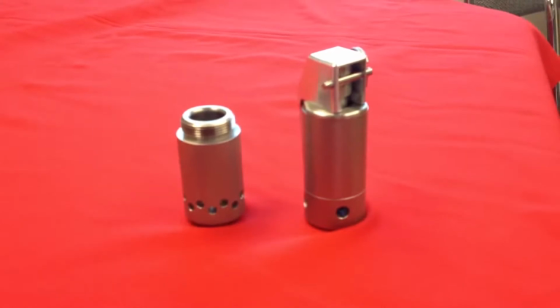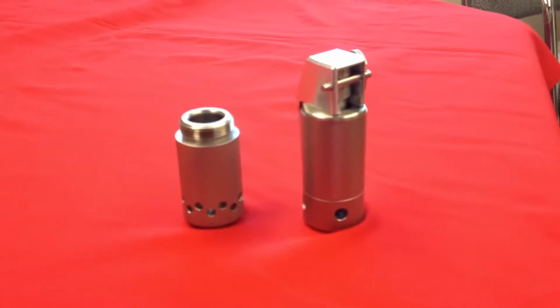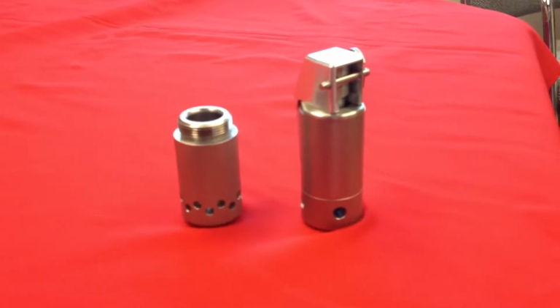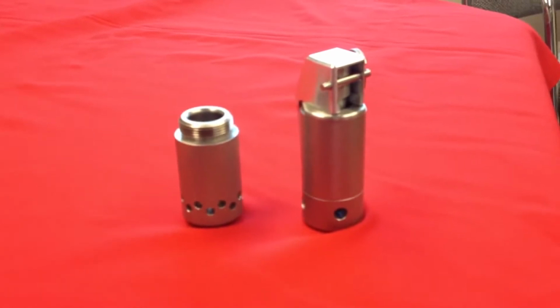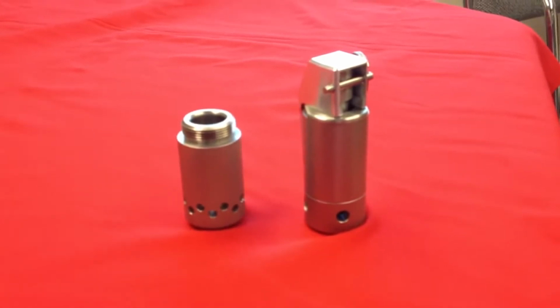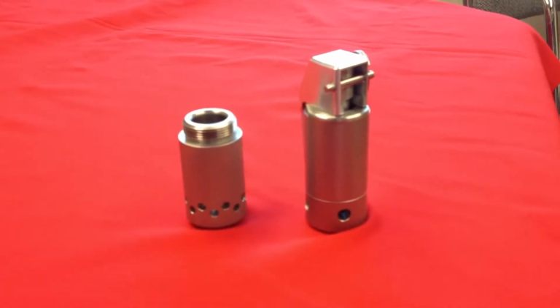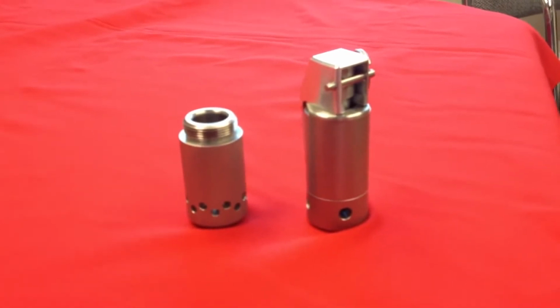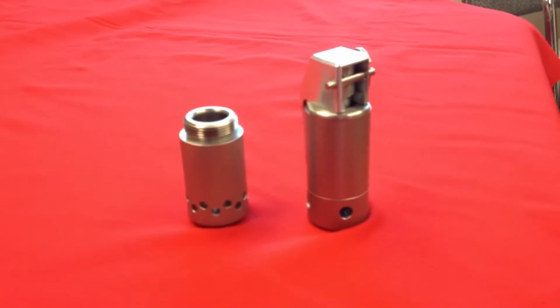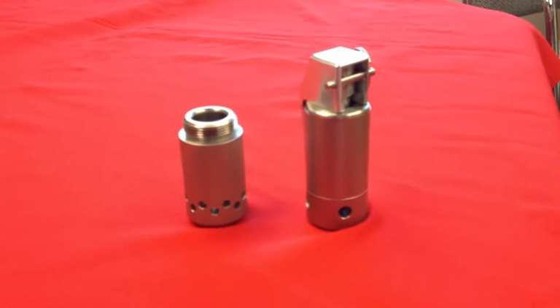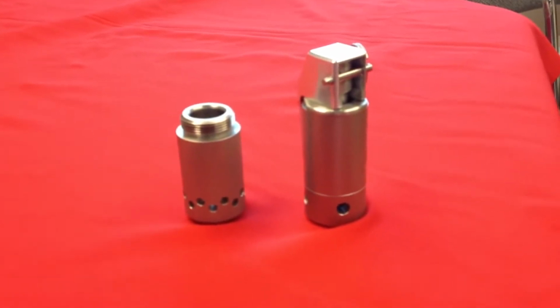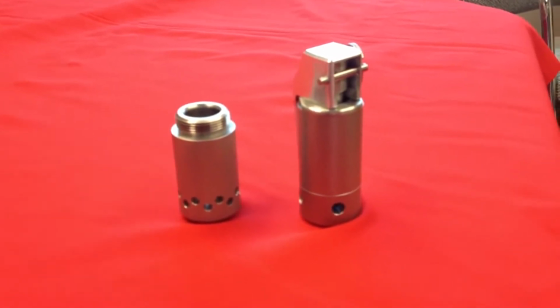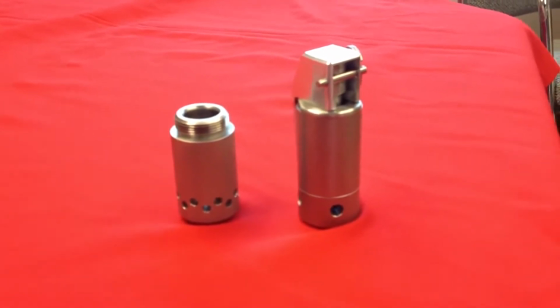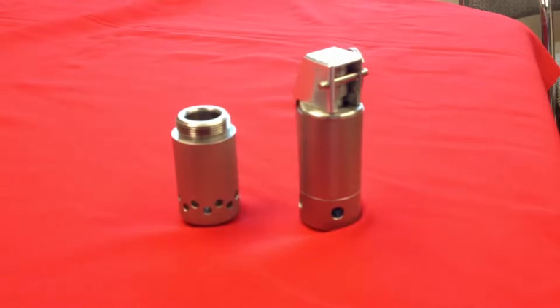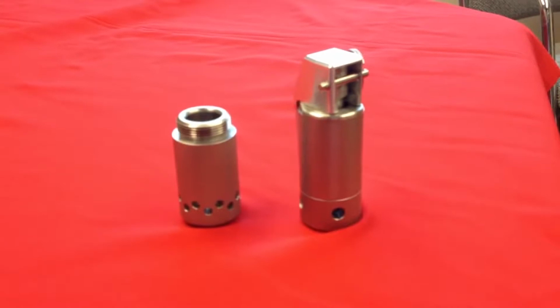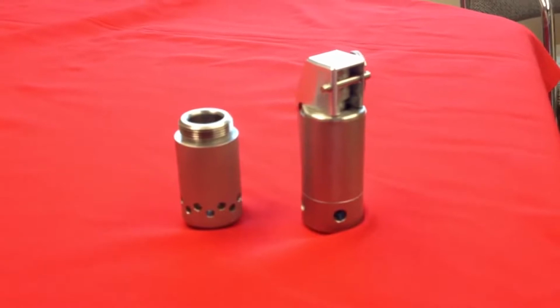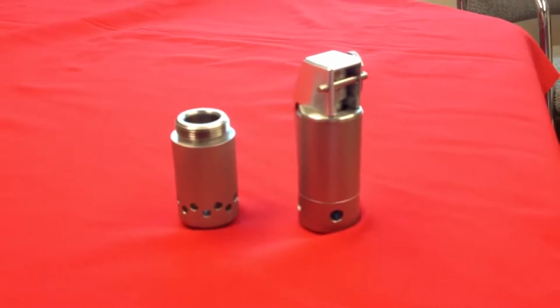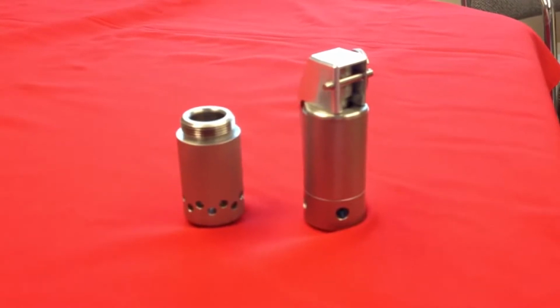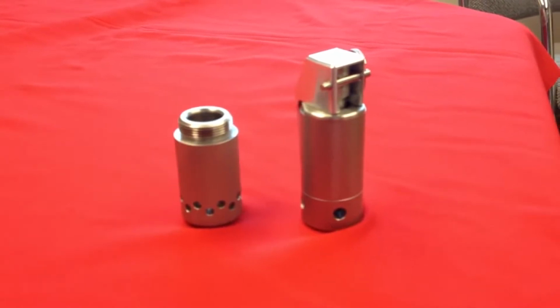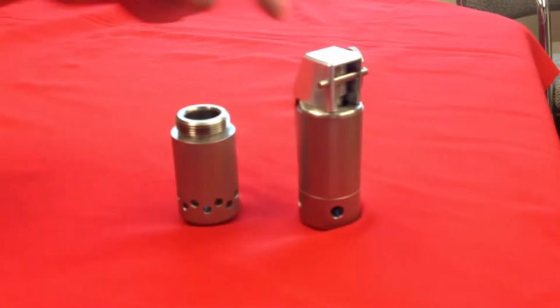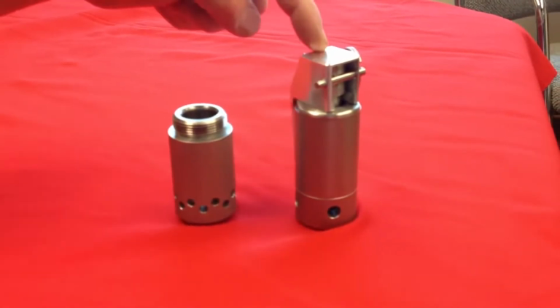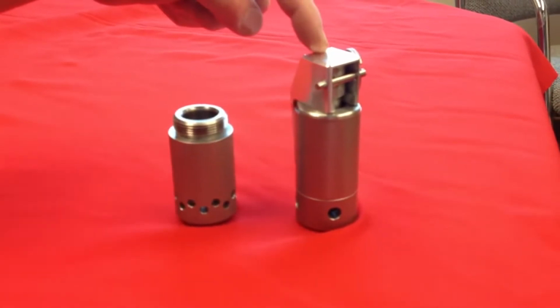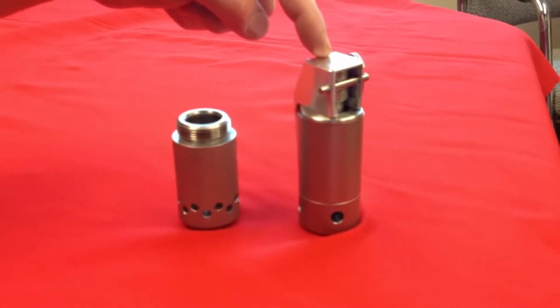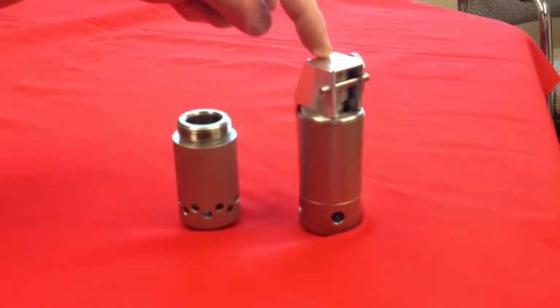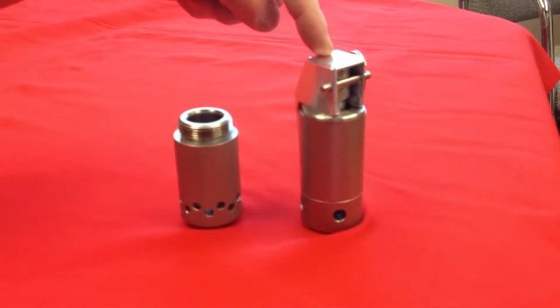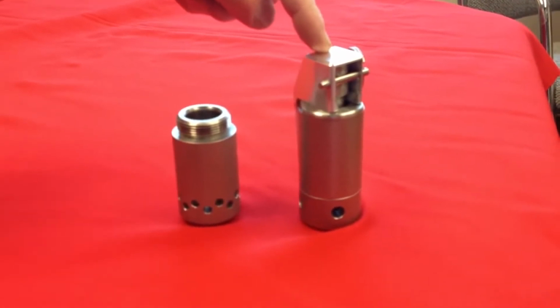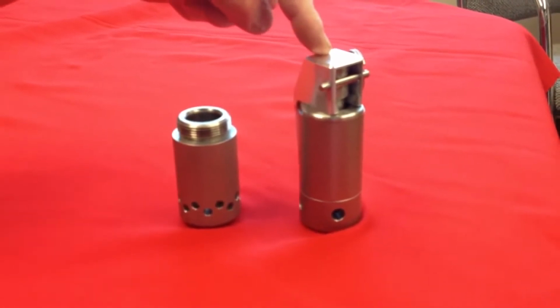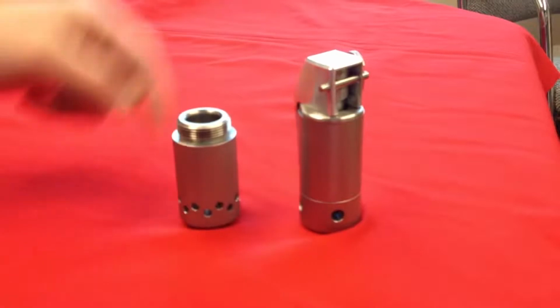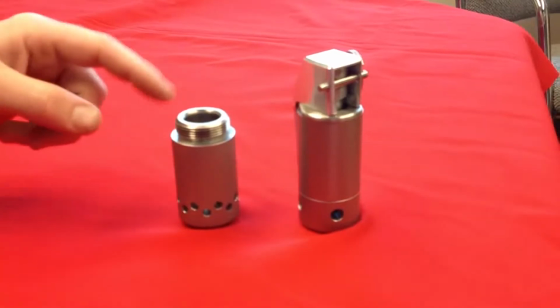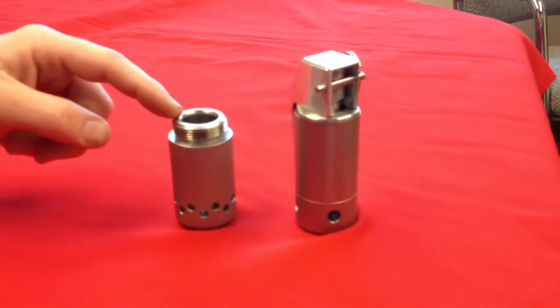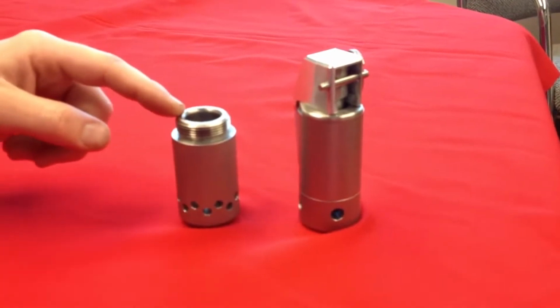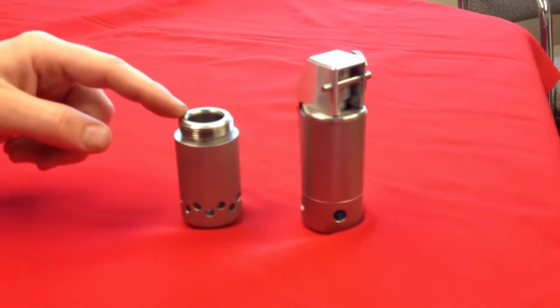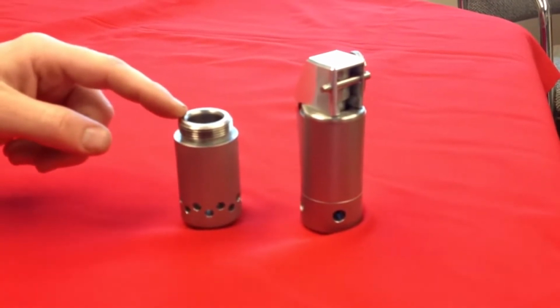When you receive the FBG-1 from Royal Arms International, it's going to contain two parts: one, the complete flashbang grenade, and two, the flashbang grenade trainer.